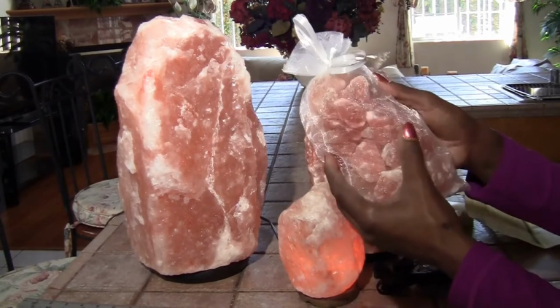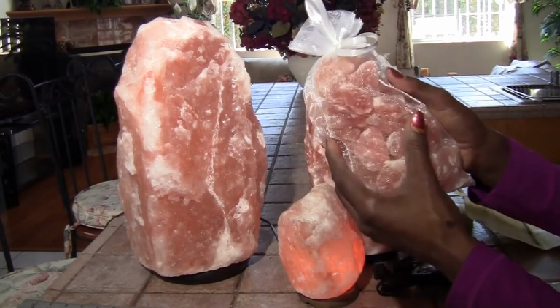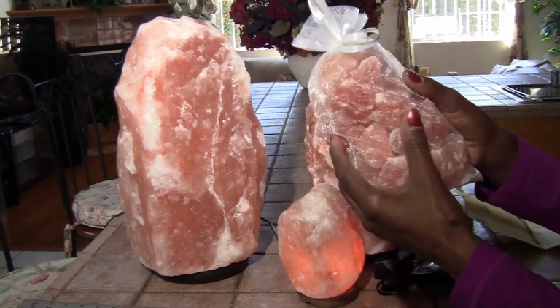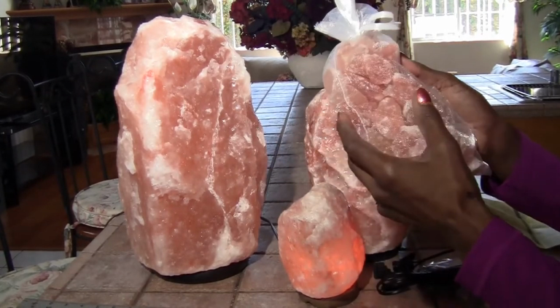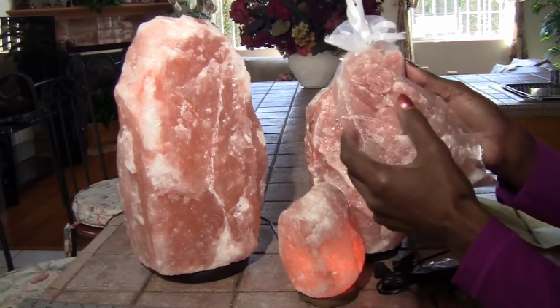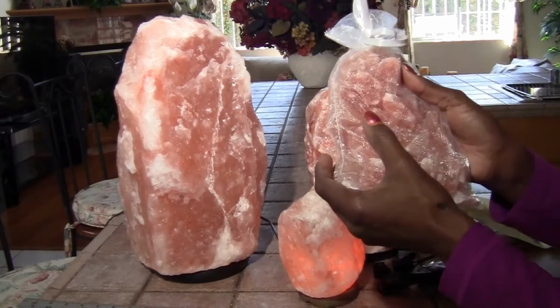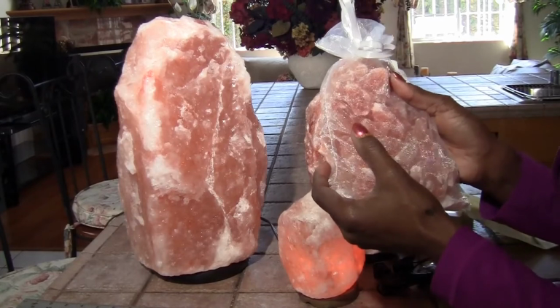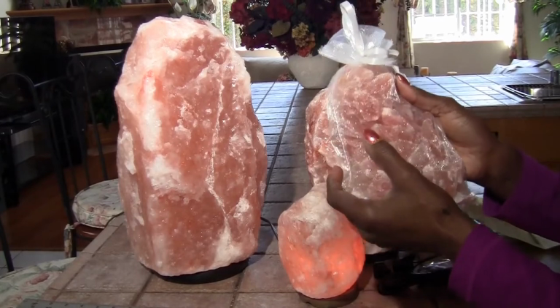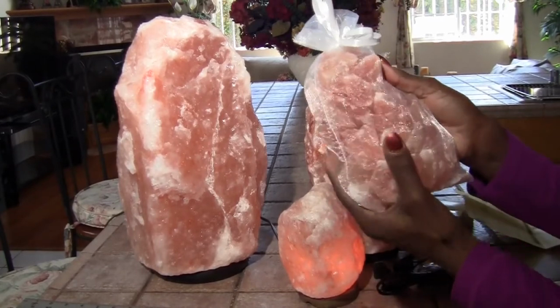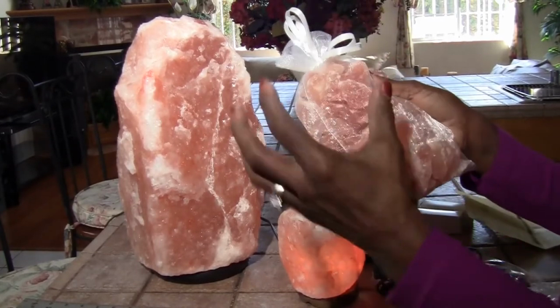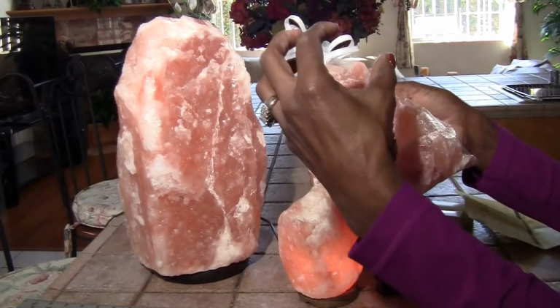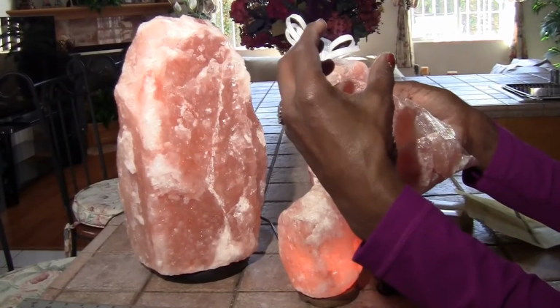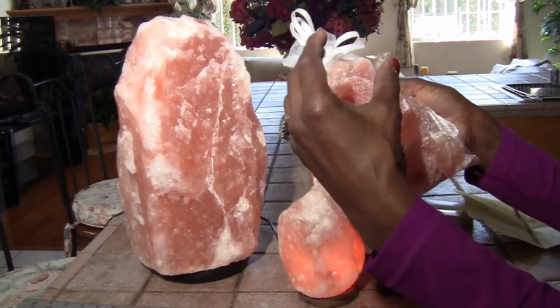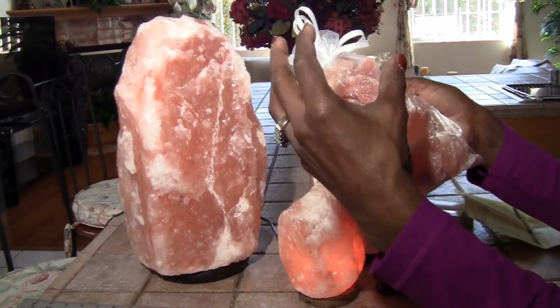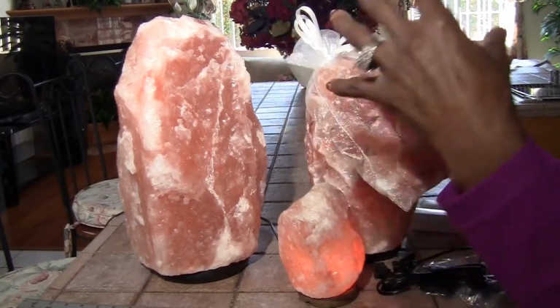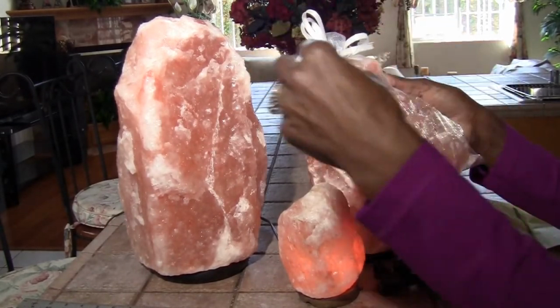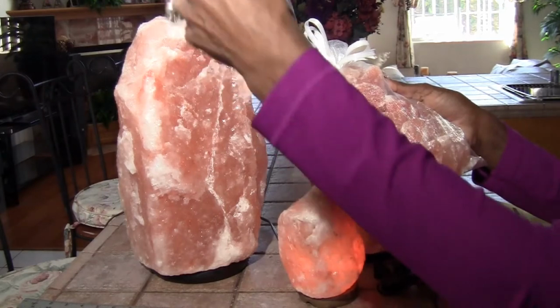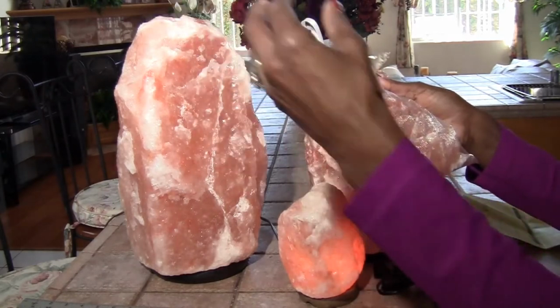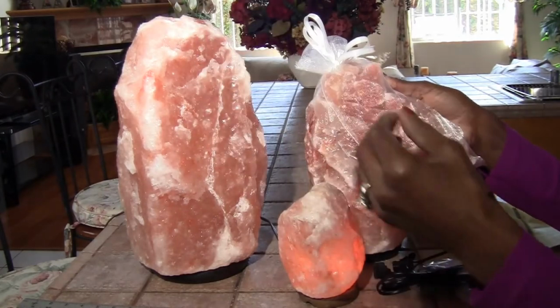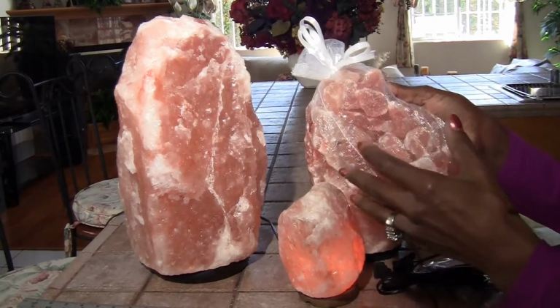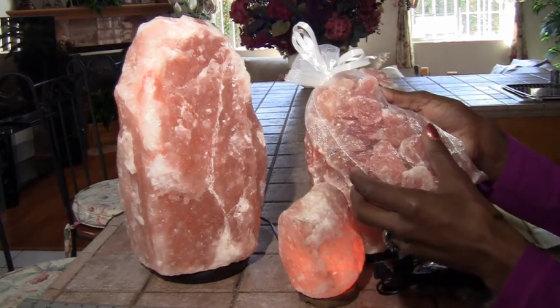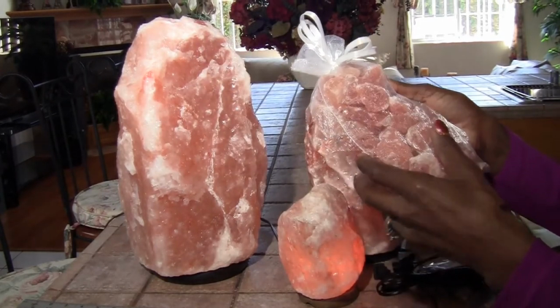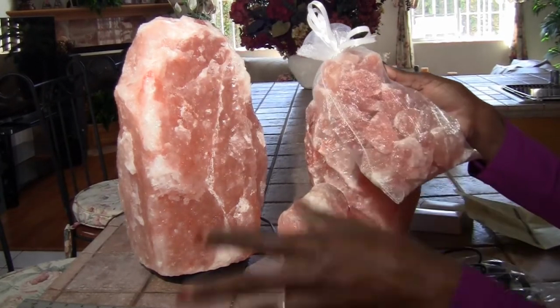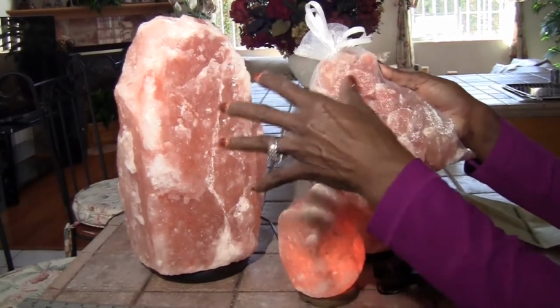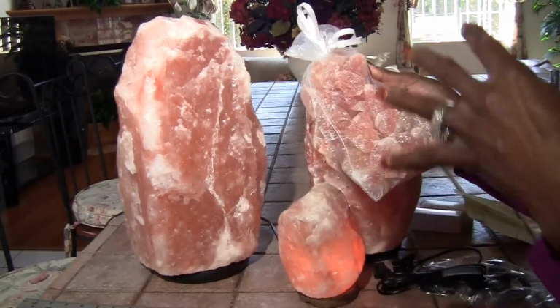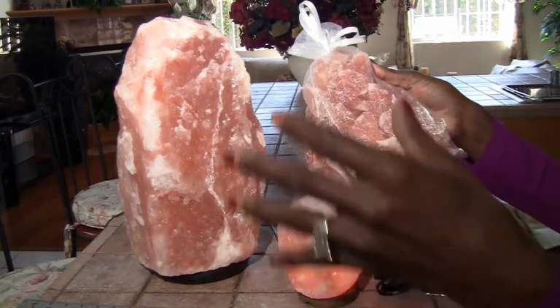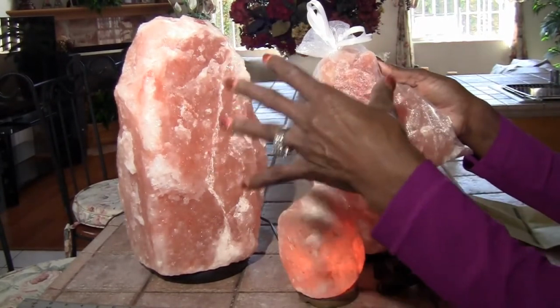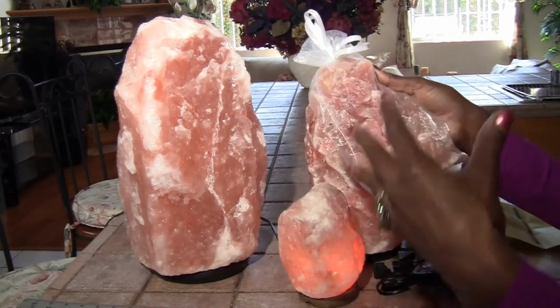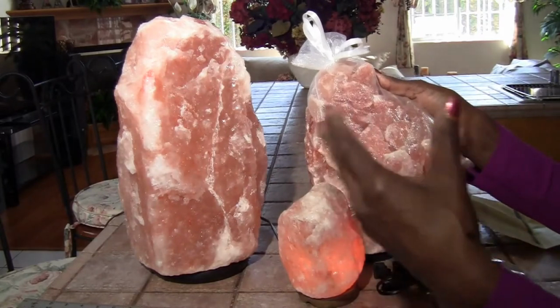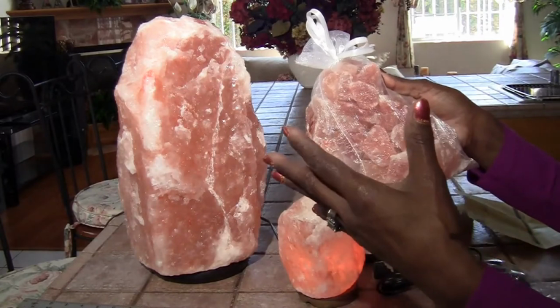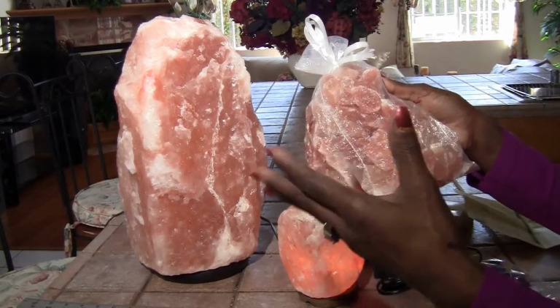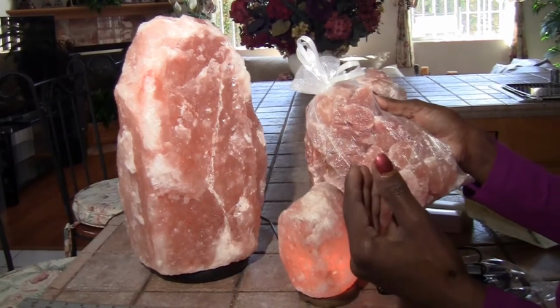Sometimes if you go to wellness spas, they use the pretty nice round ones. They align your spine and do massages with them, and they place them in various spots on your body where that needs healing.